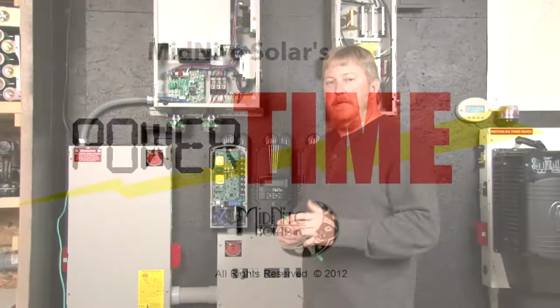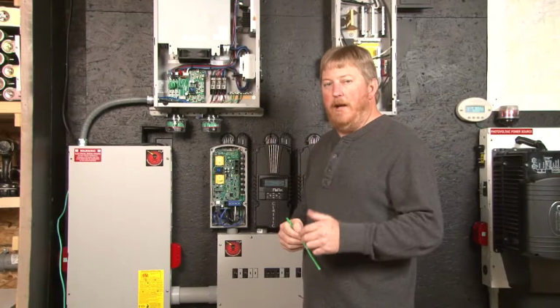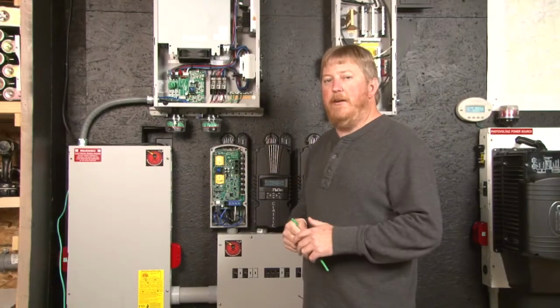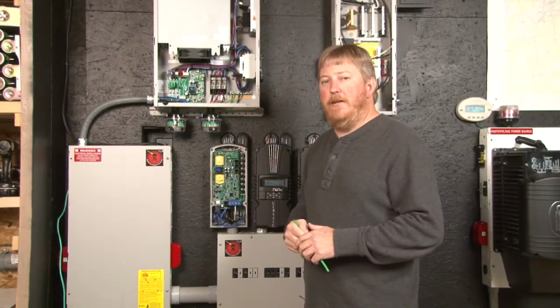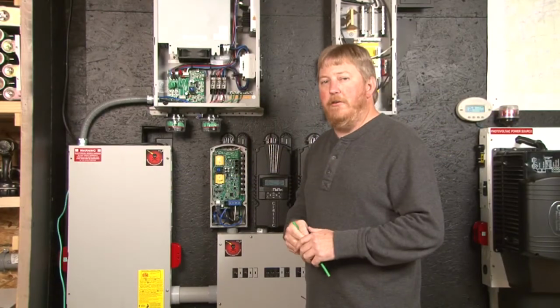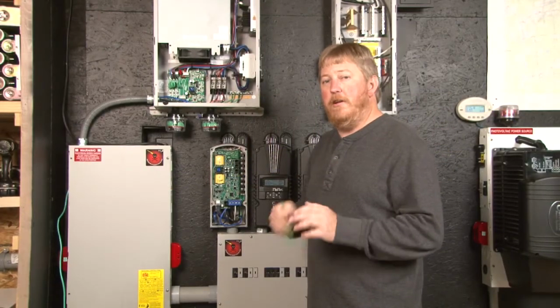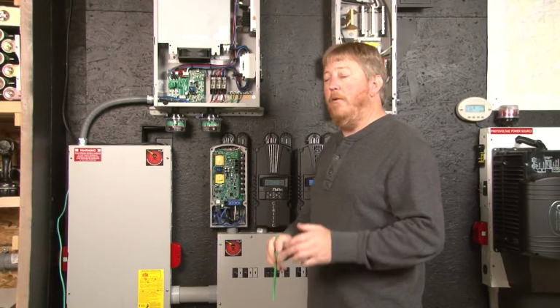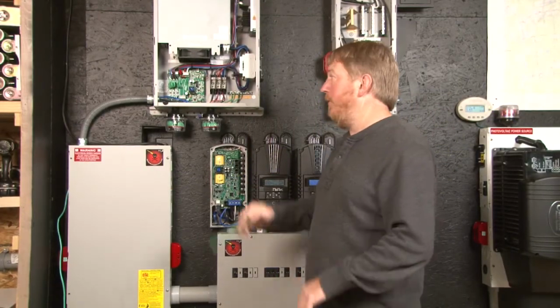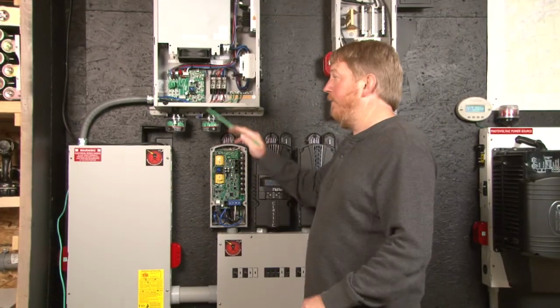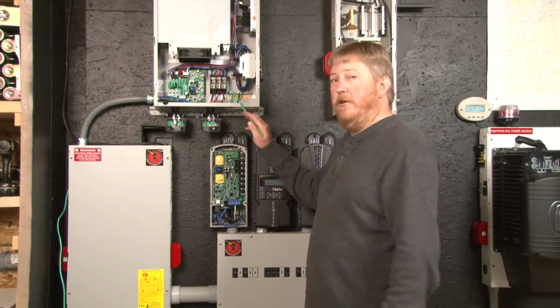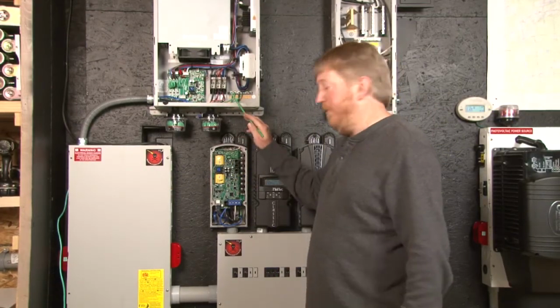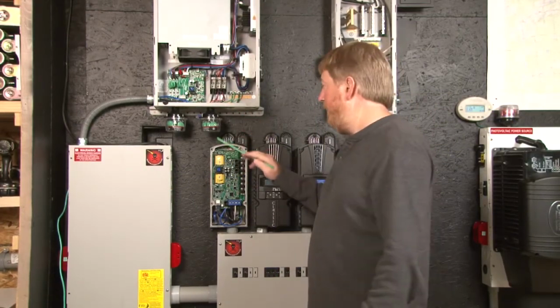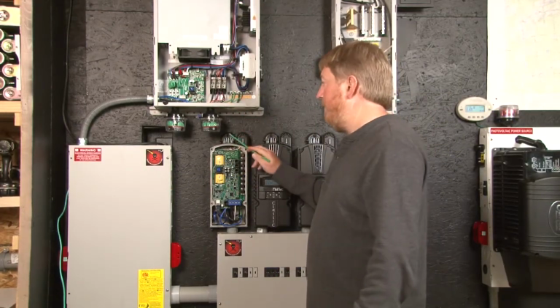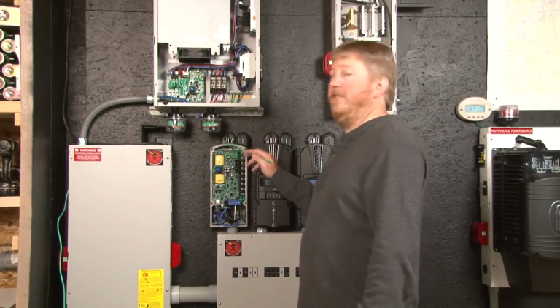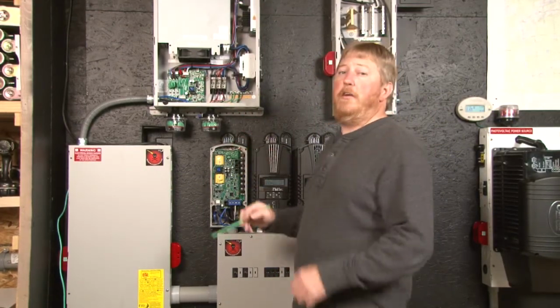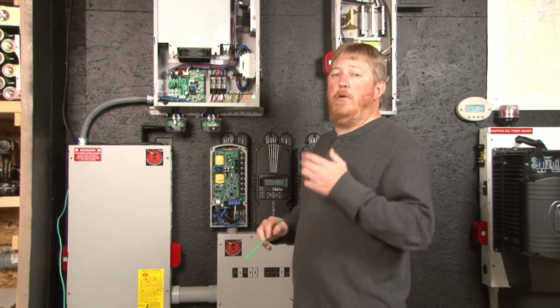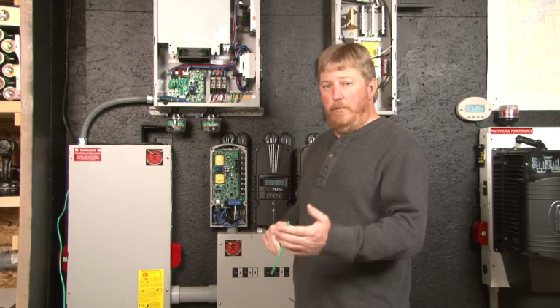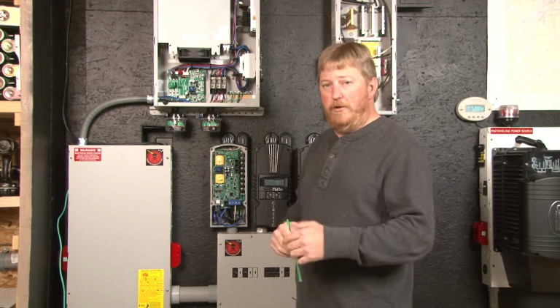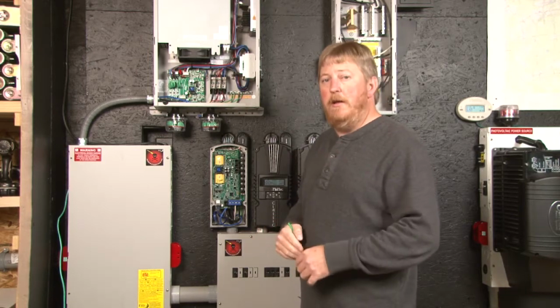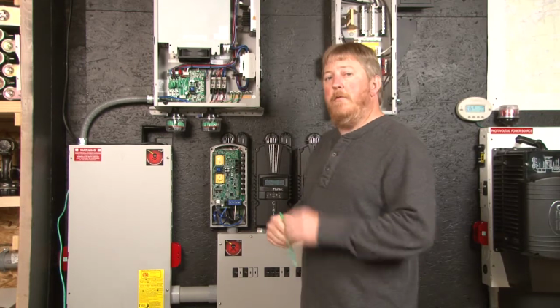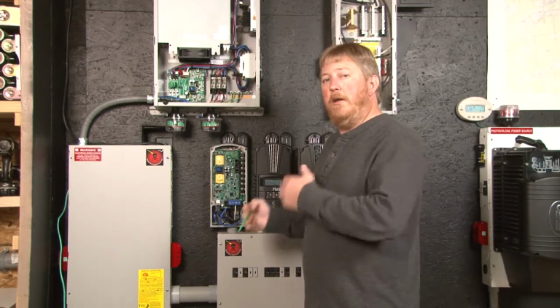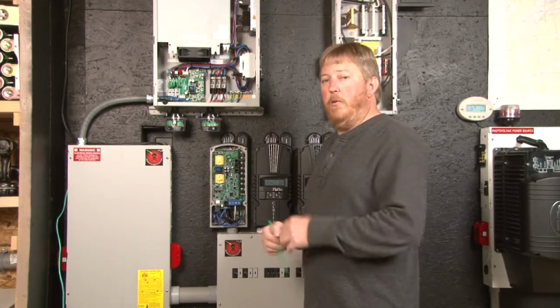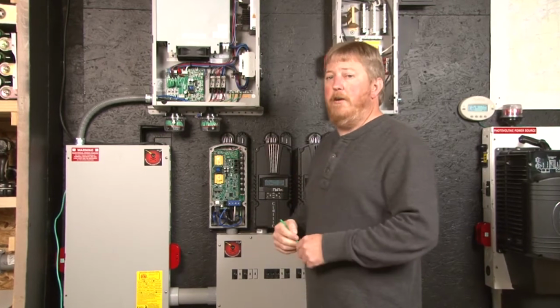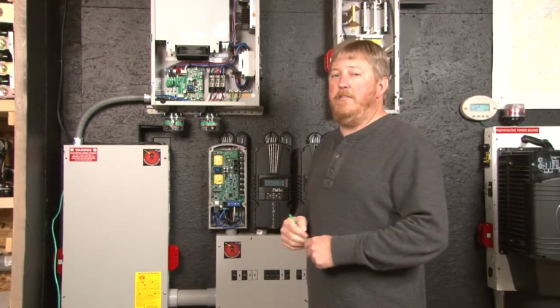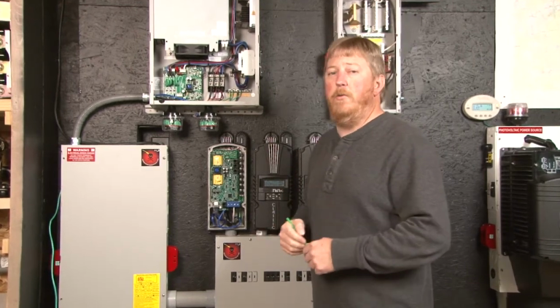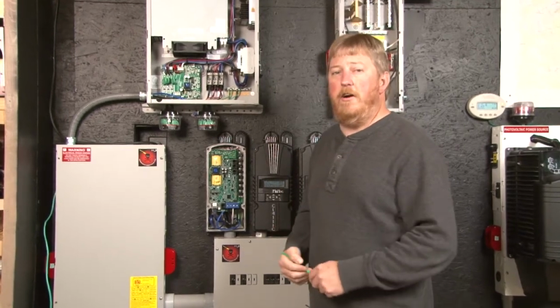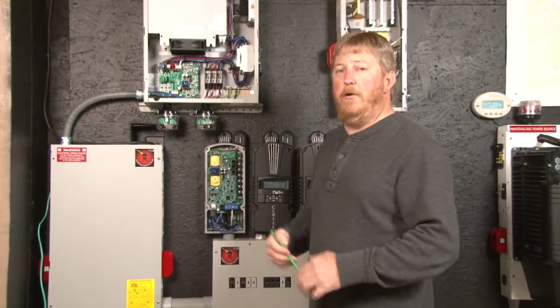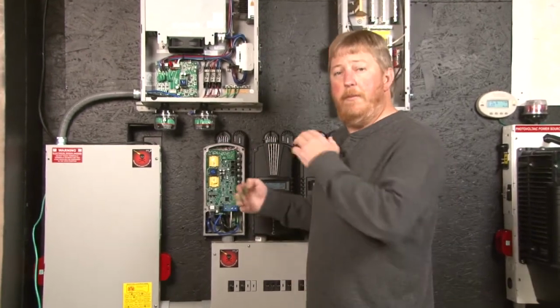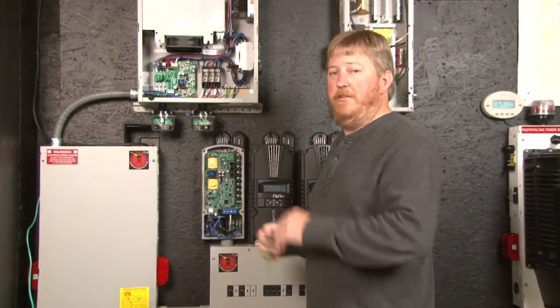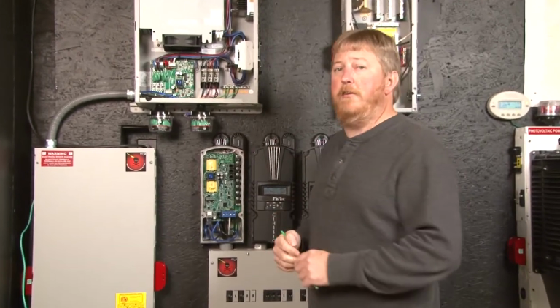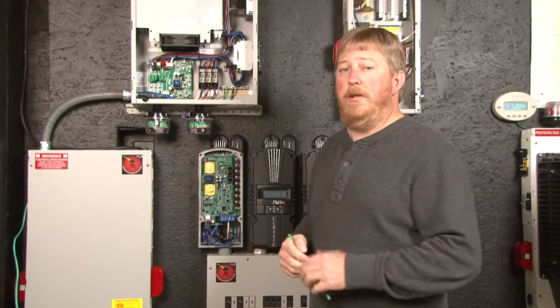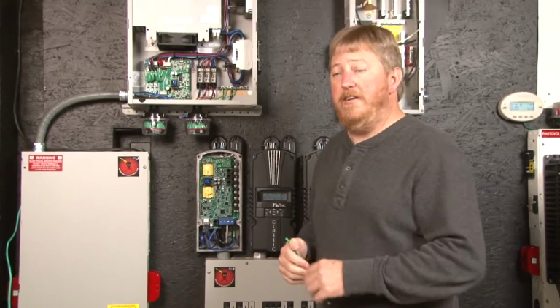Hi, I'm Ryan at Midnight Solar. Today I want to show you how to install your clipper and your classic to work with your wind turbine. Before I get into the wiring, I do want to talk about a couple things on the clipper and the classic.